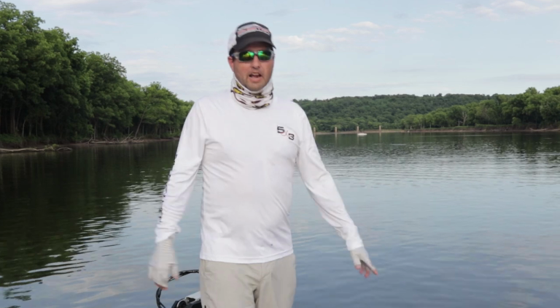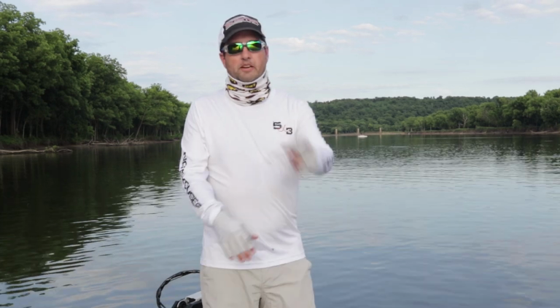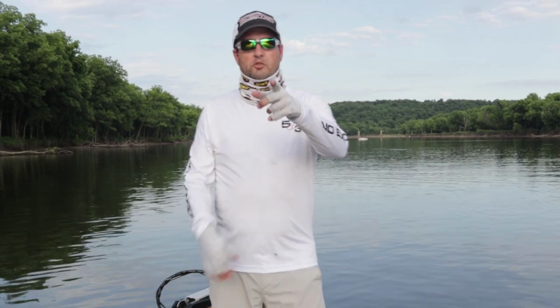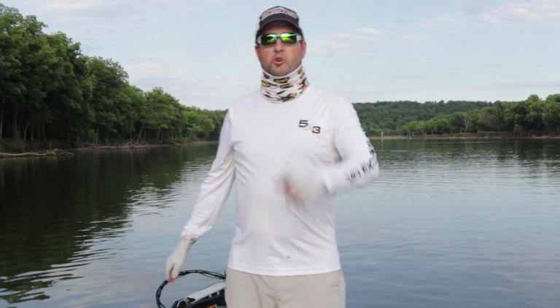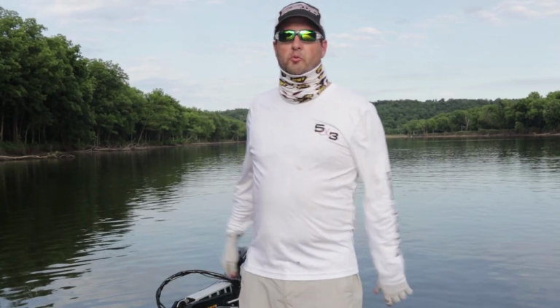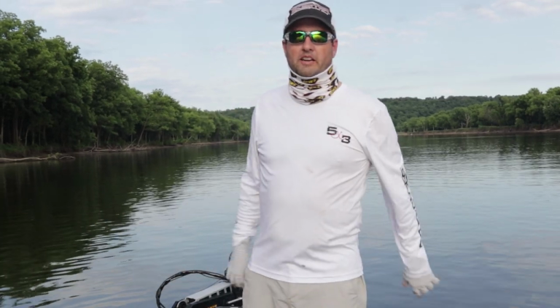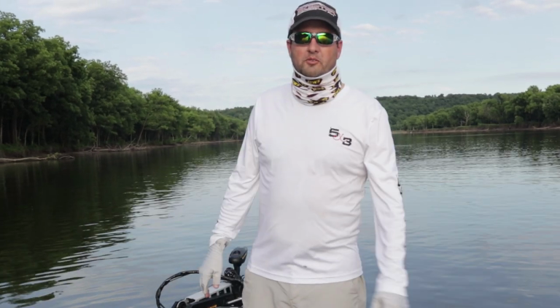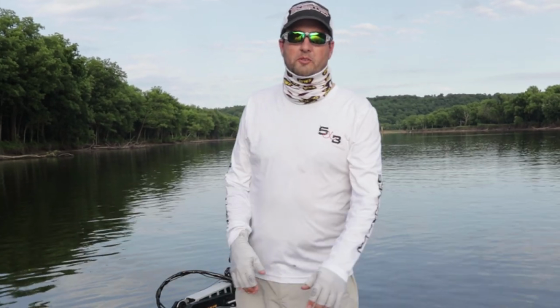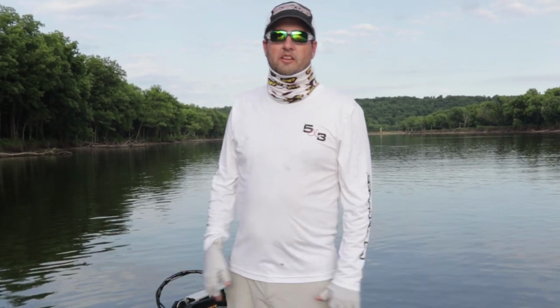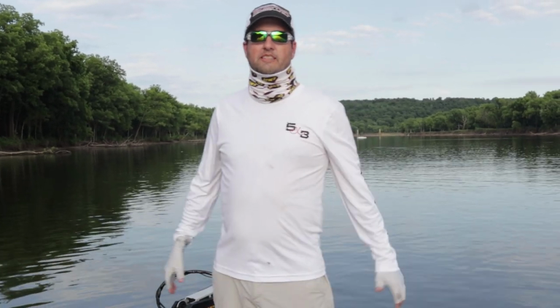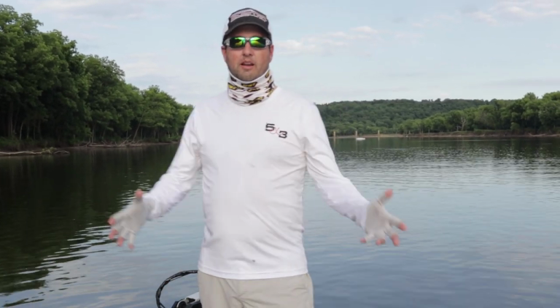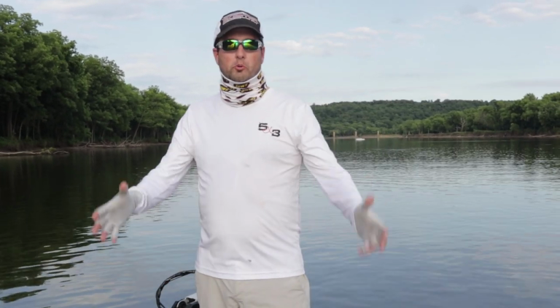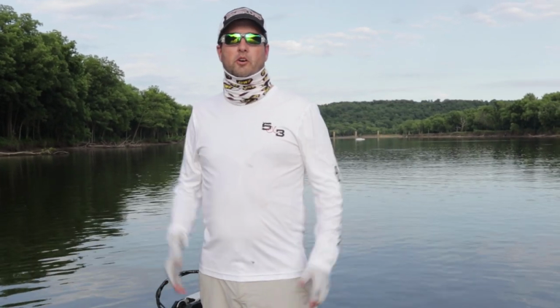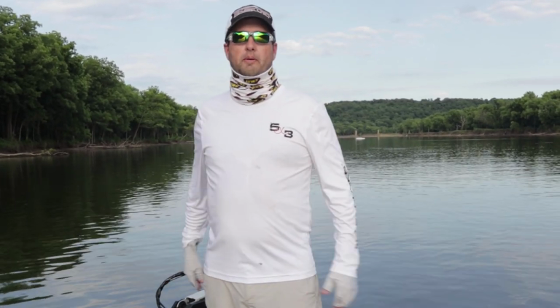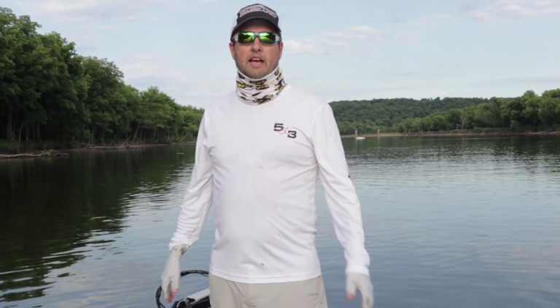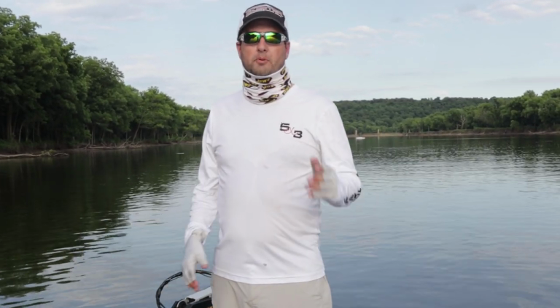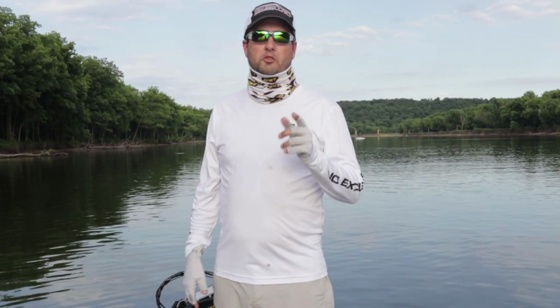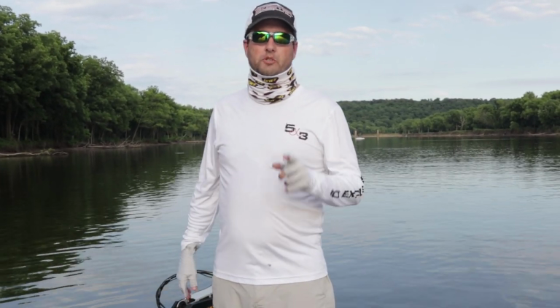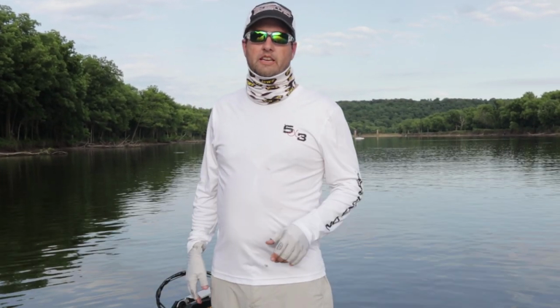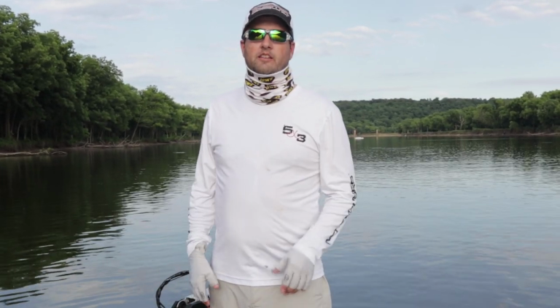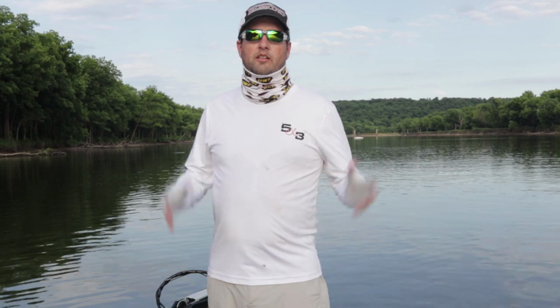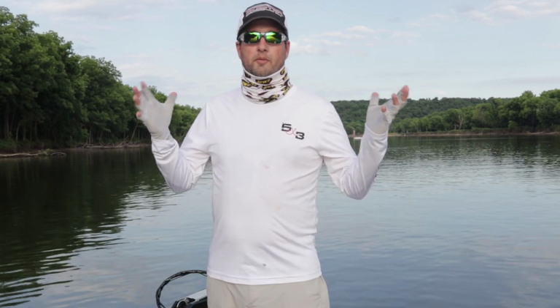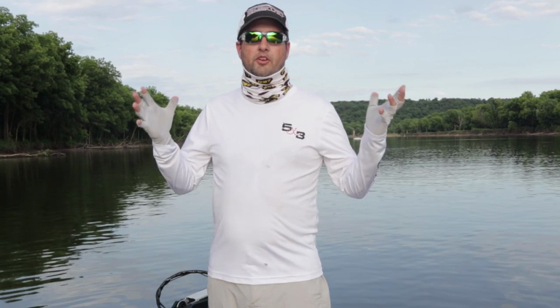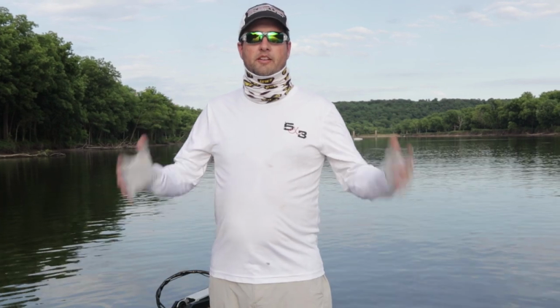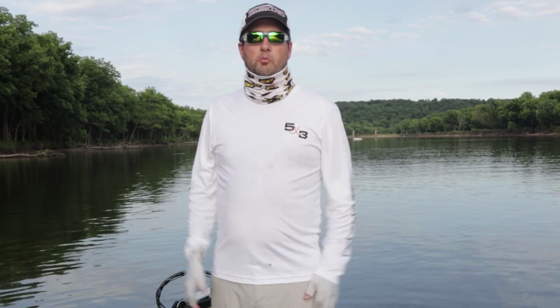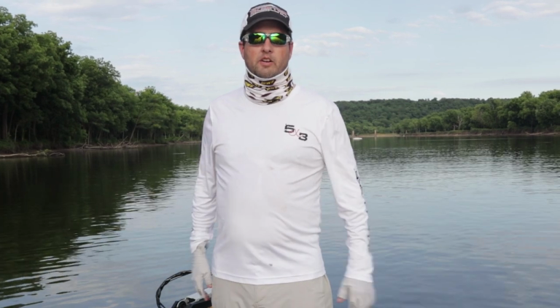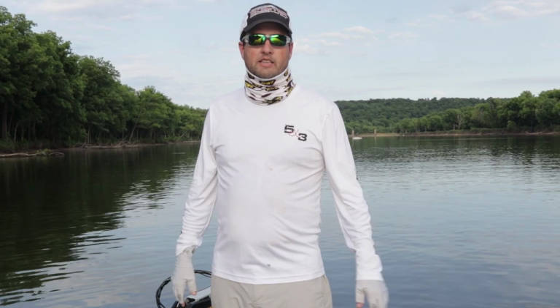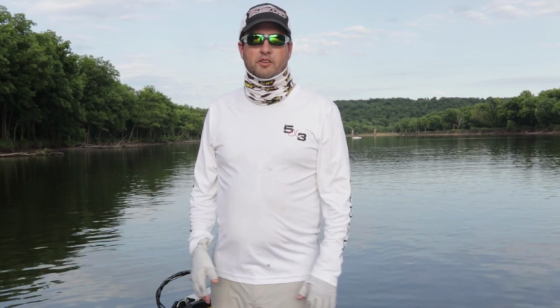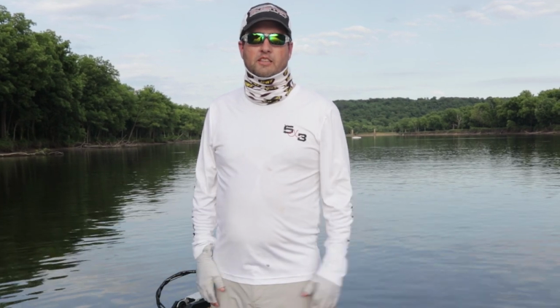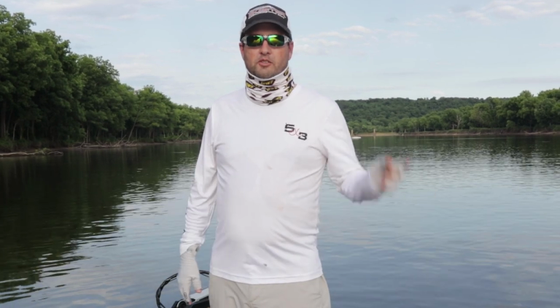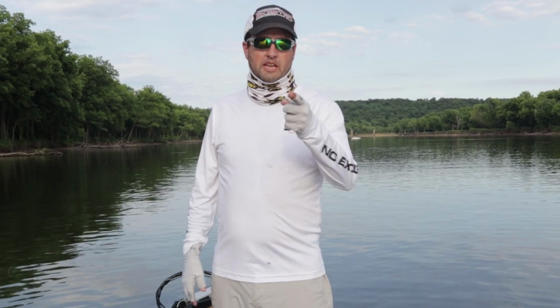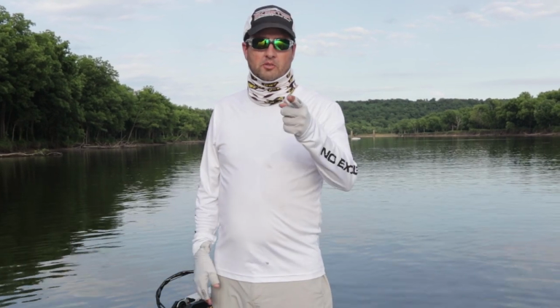Hey everybody, this is Sean with Rugged Outdoors, and today we're going to be talking about how to protect your skin from the sun when you're outside fishing. So stay tuned.